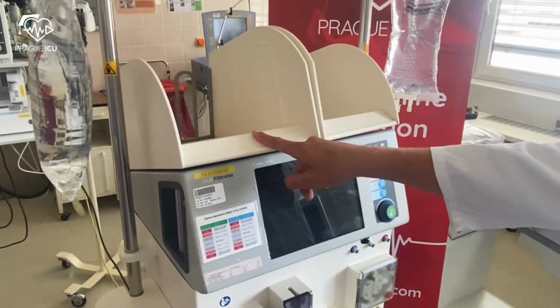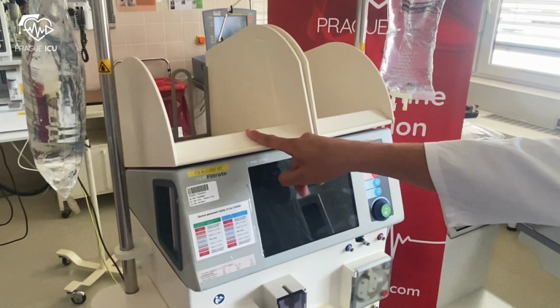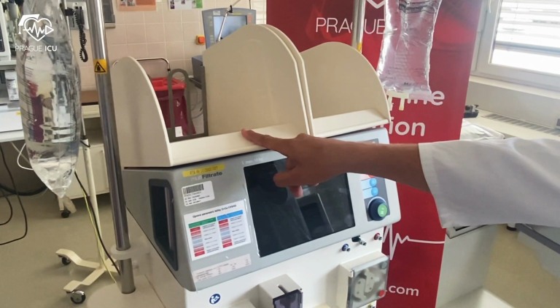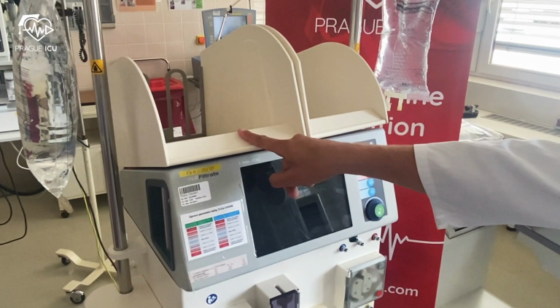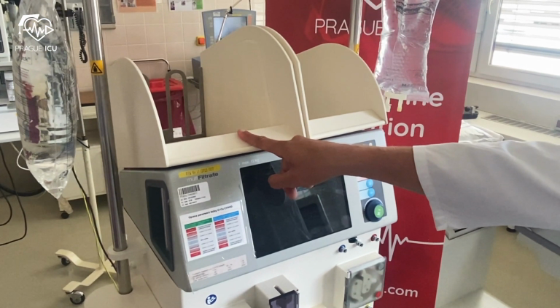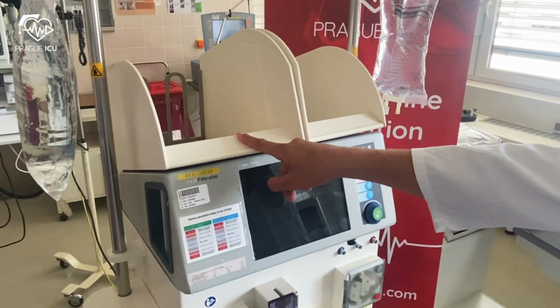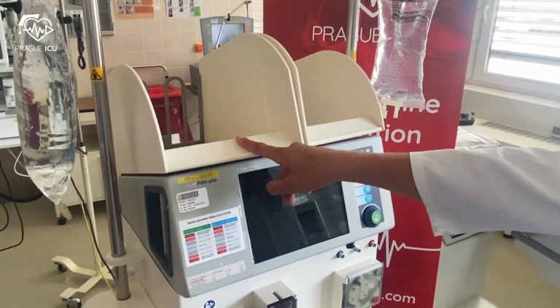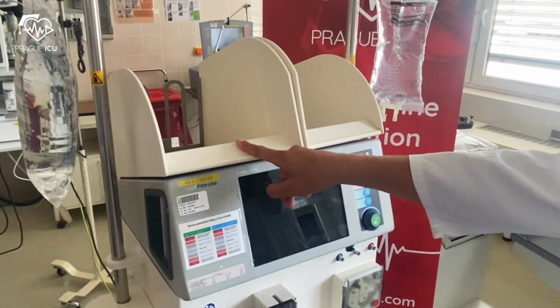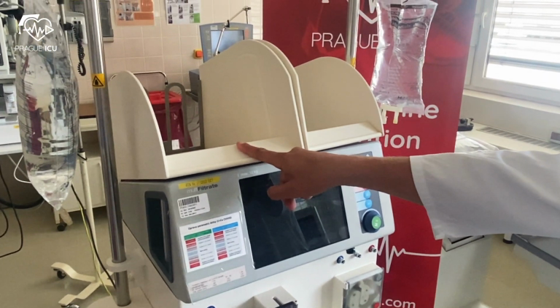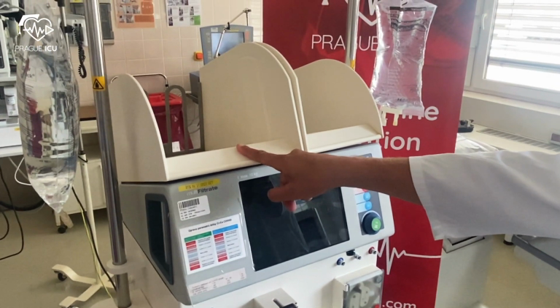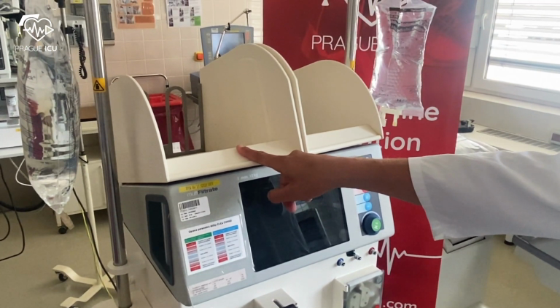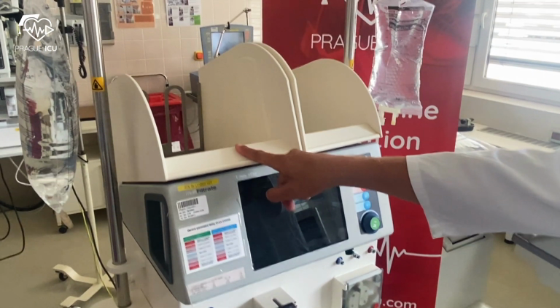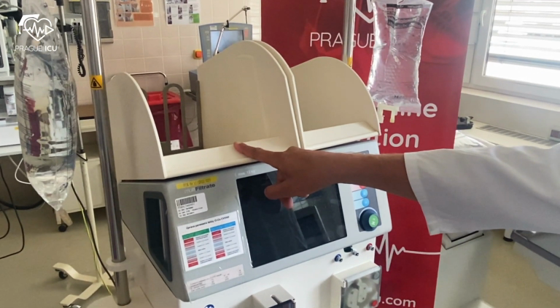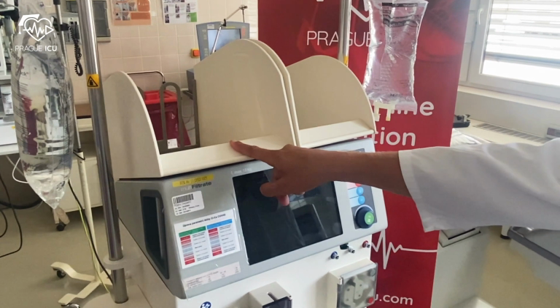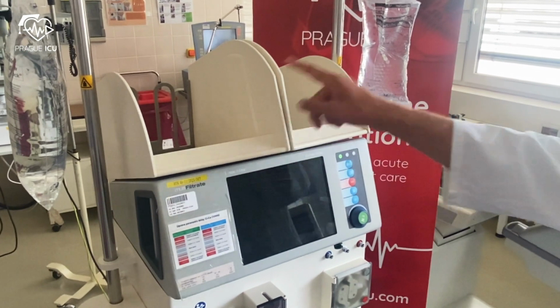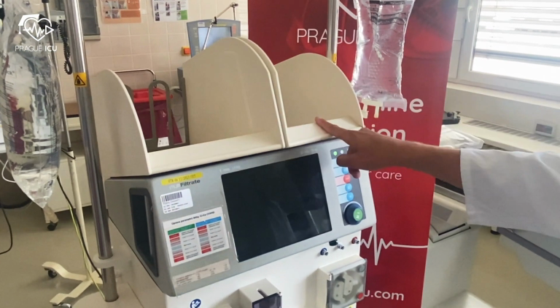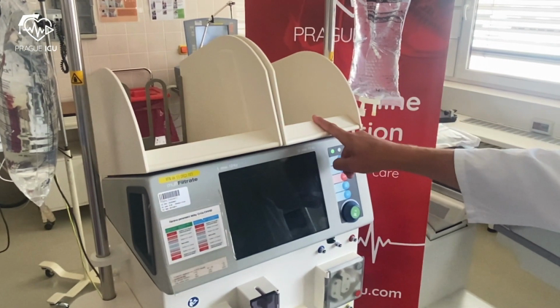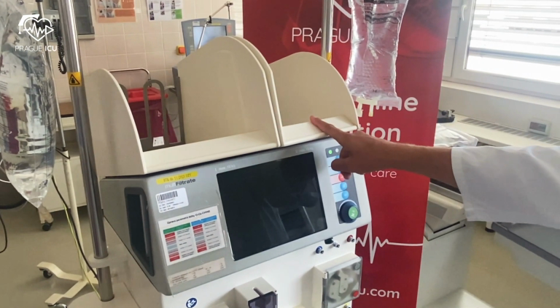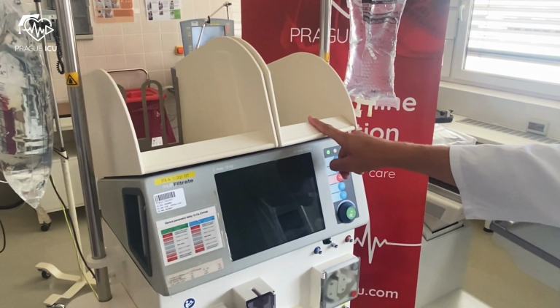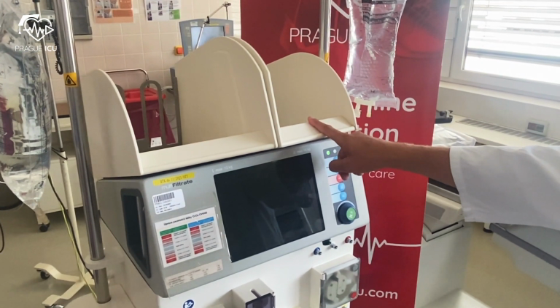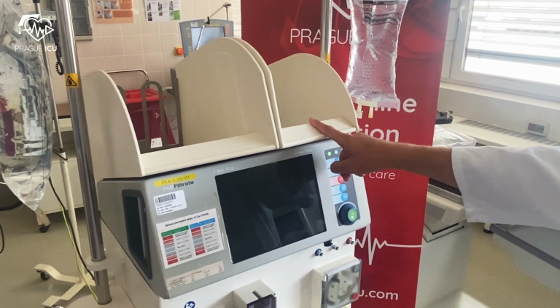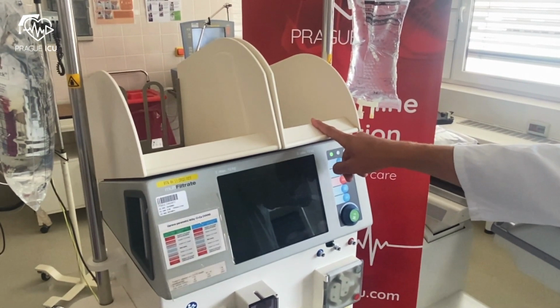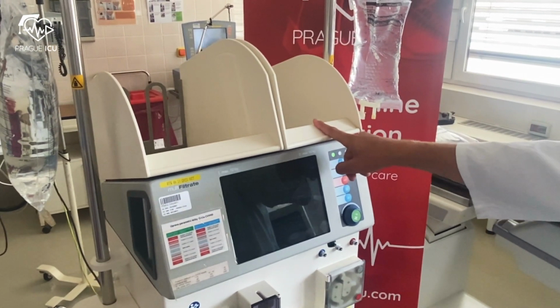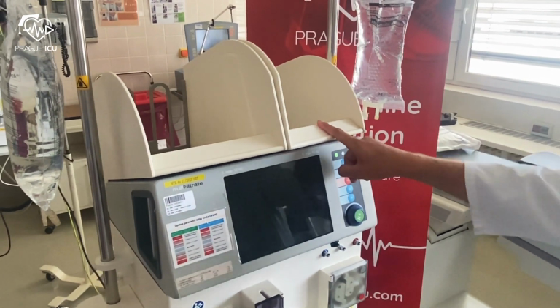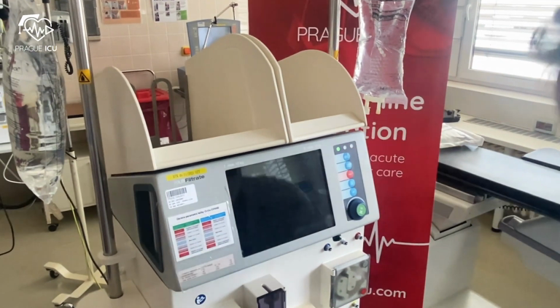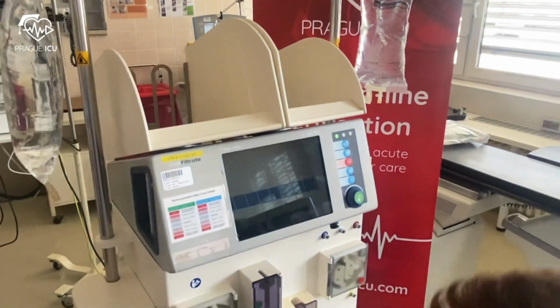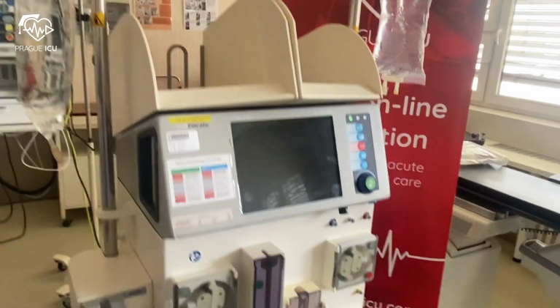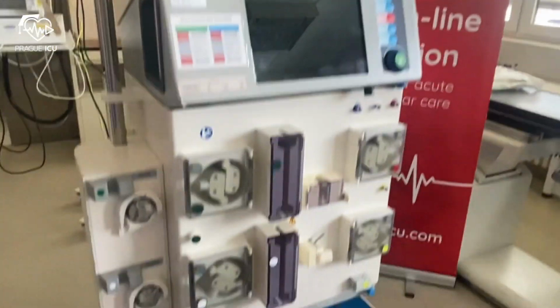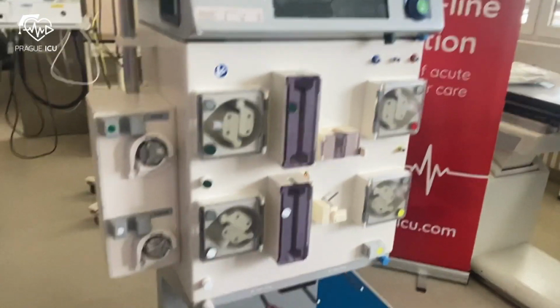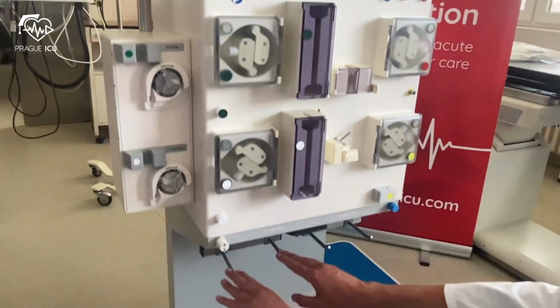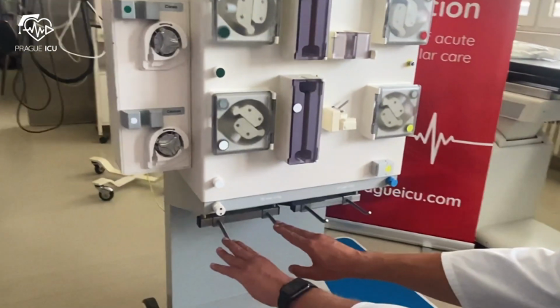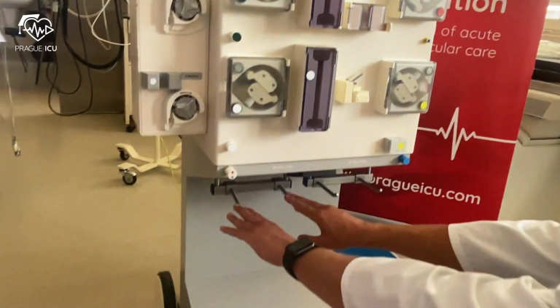Multi-filtrate has four scales. The first scale is used for dialysate bags, the second one is used for substitute bags, and the last scales are used to collect filtrate that comes from the patient's body.